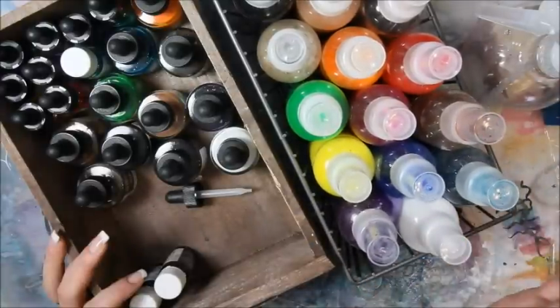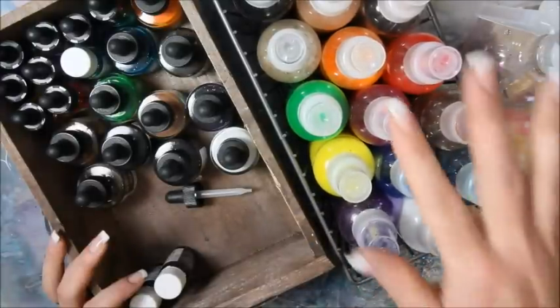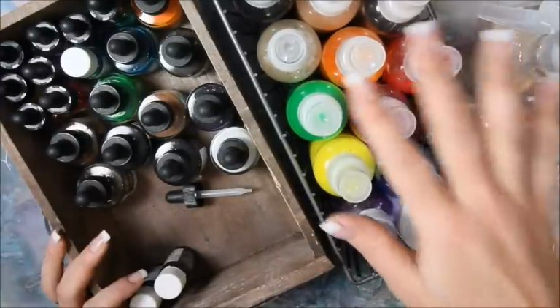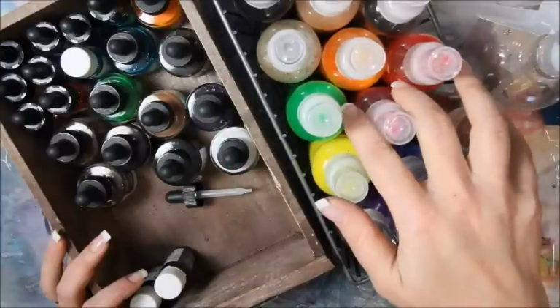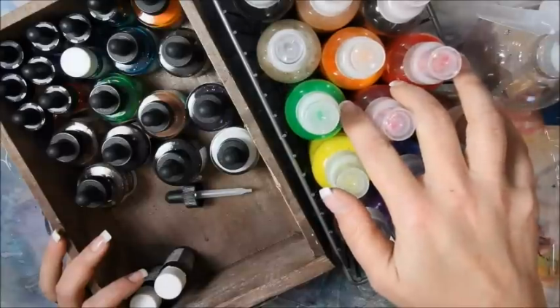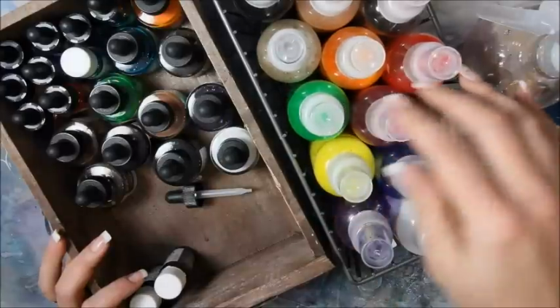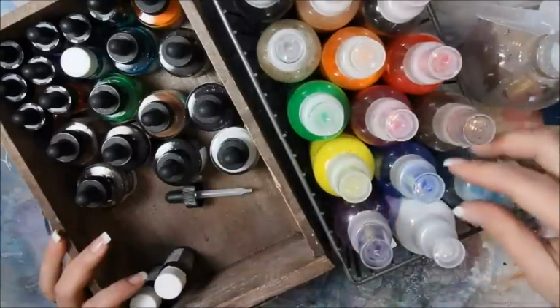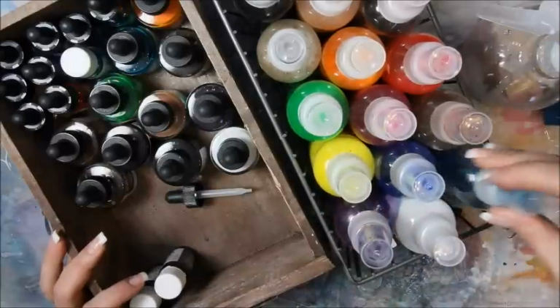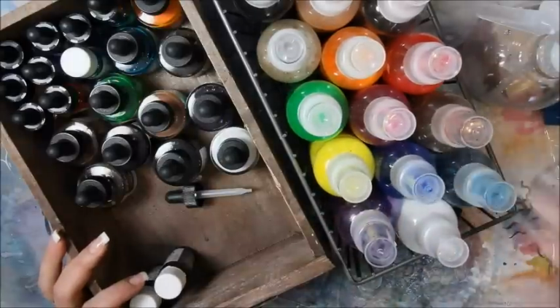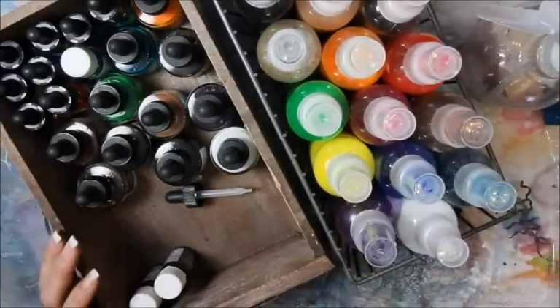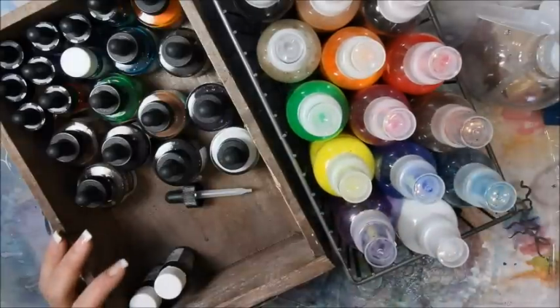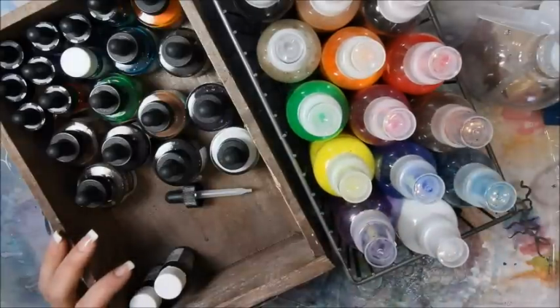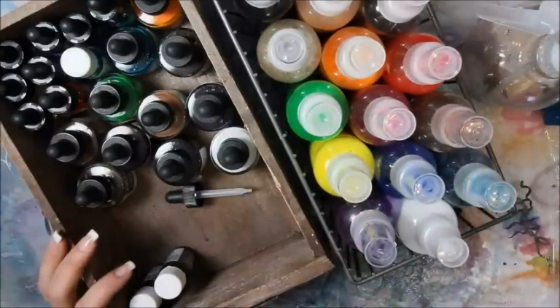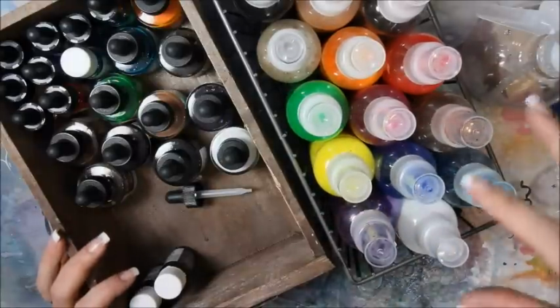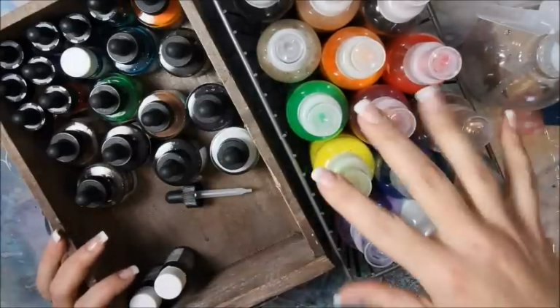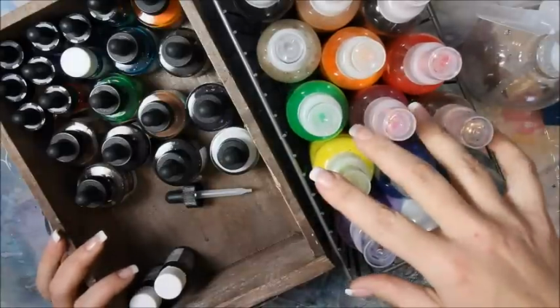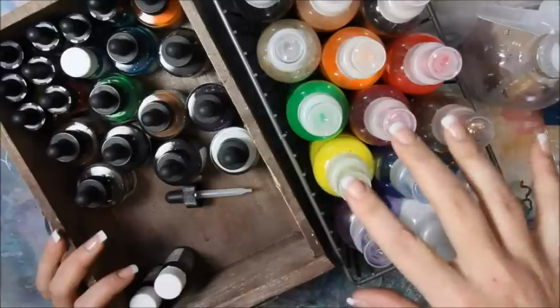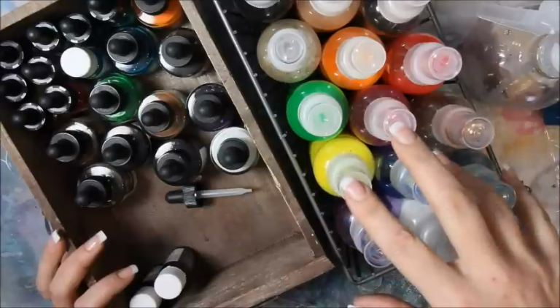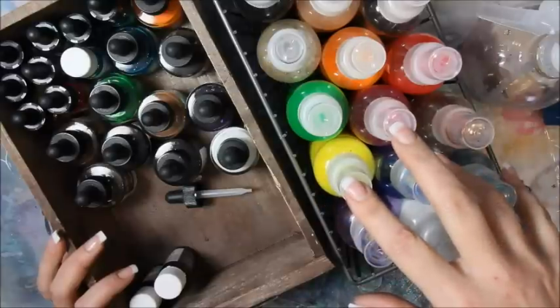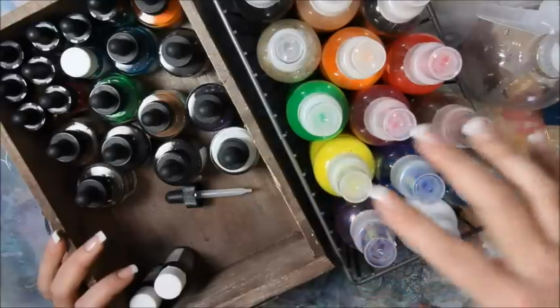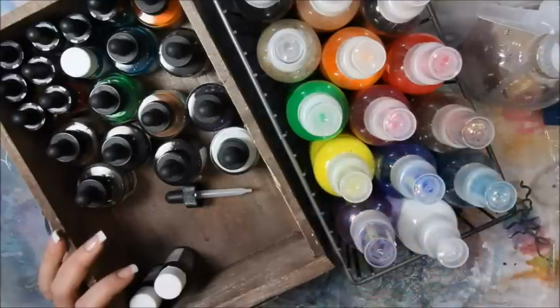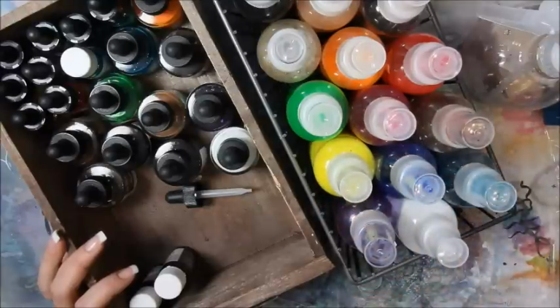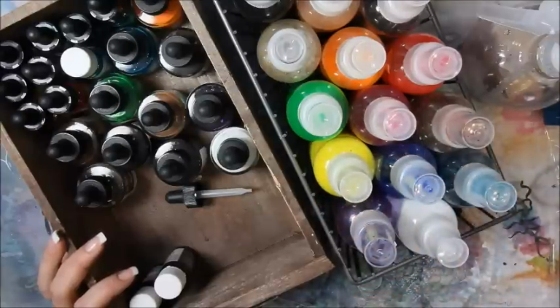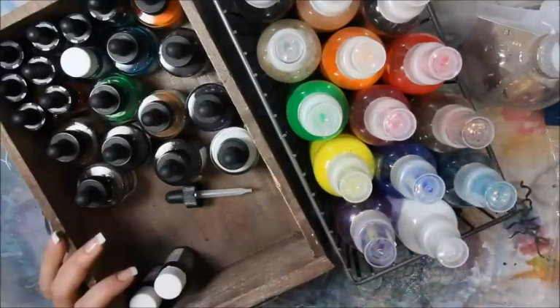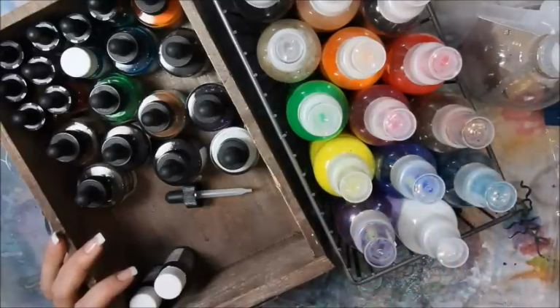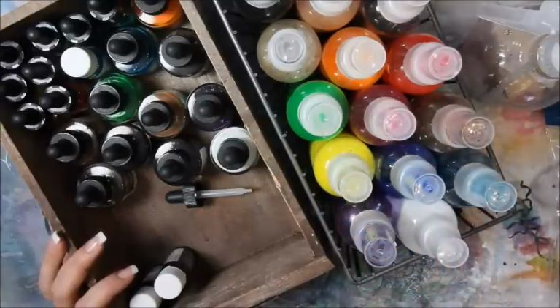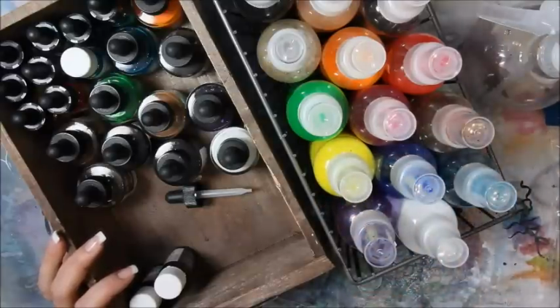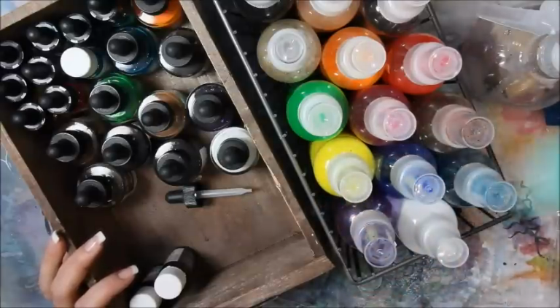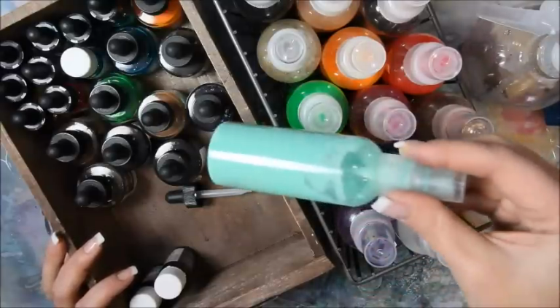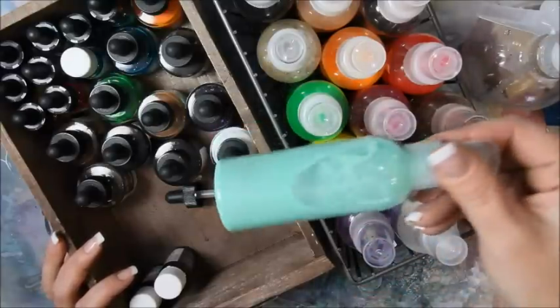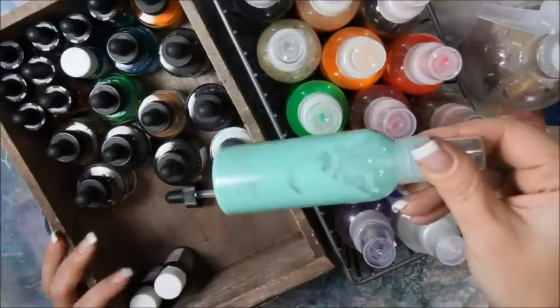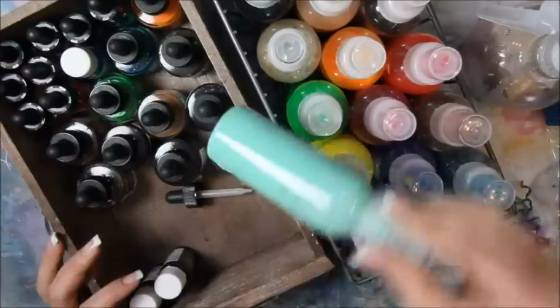I've already got all of the main colors mixed up in these big bottles. So I thought I would just tell you how much I put into each one of these, and then show you how I'm going to make smaller bottles, like this little small bottle.